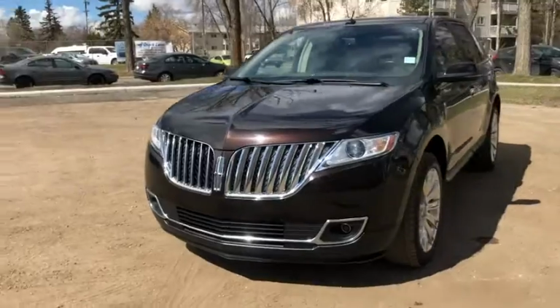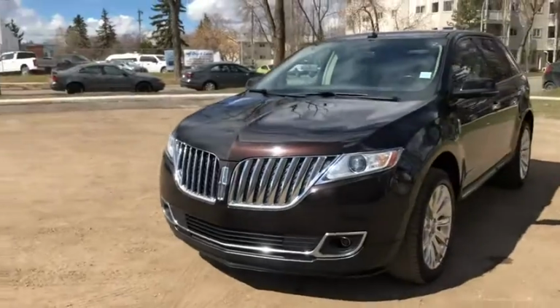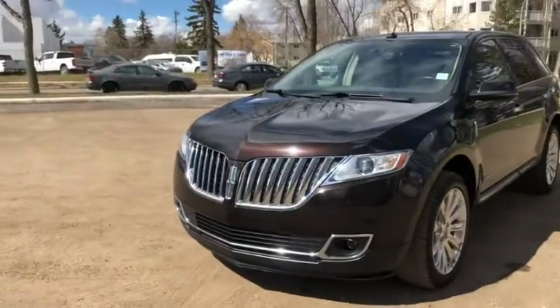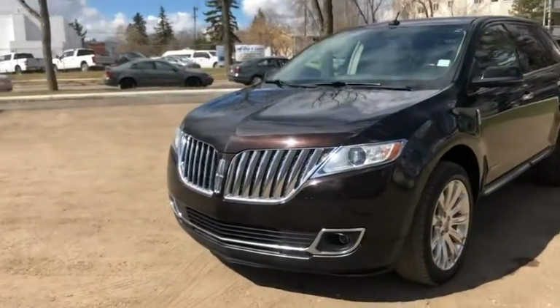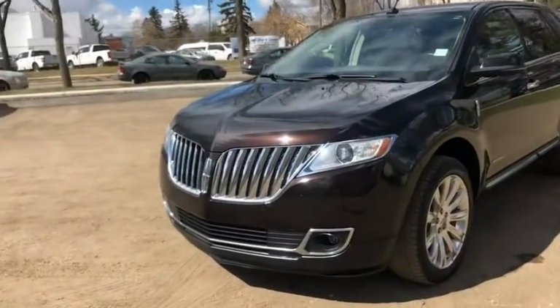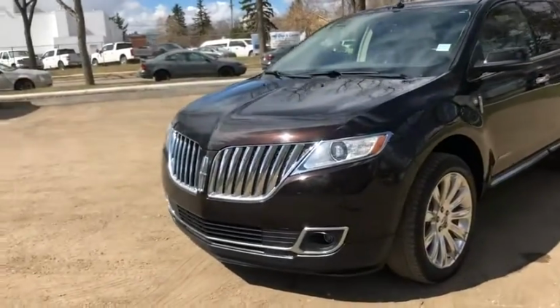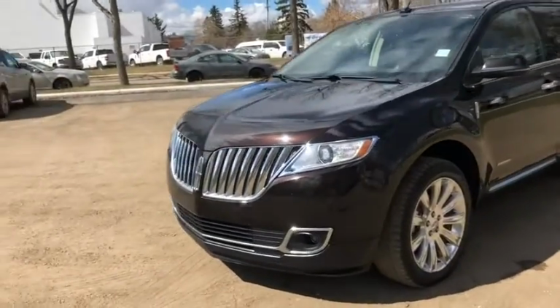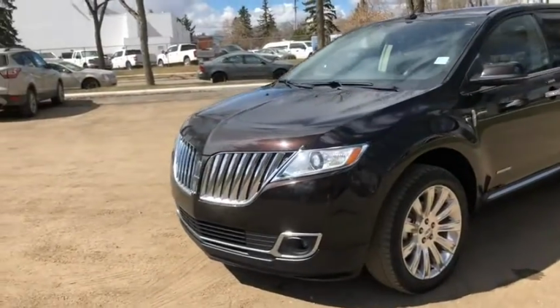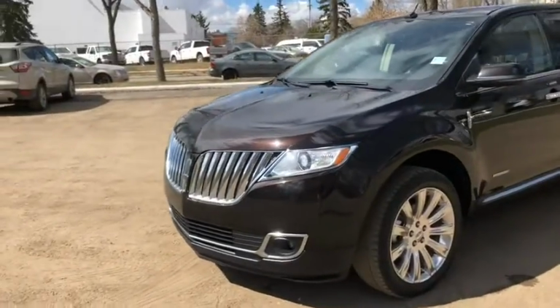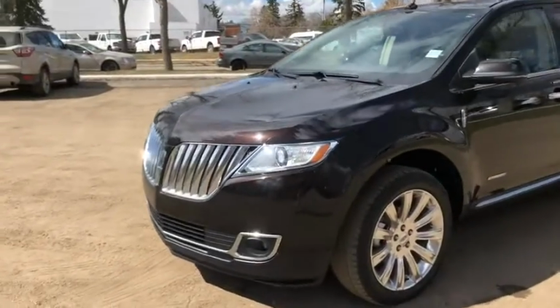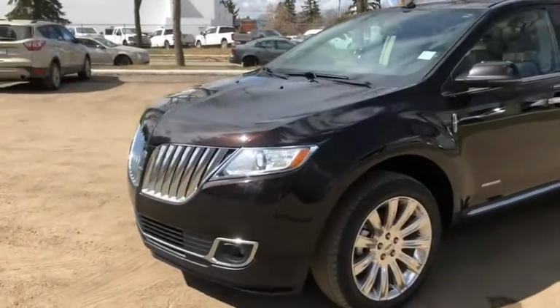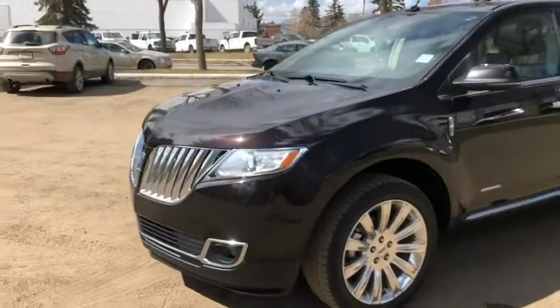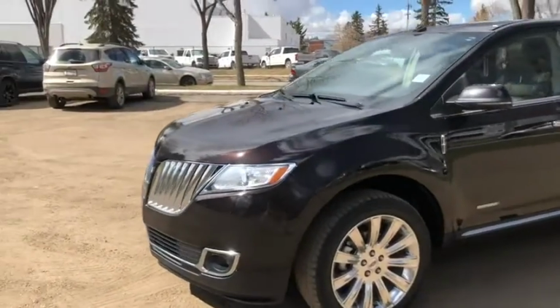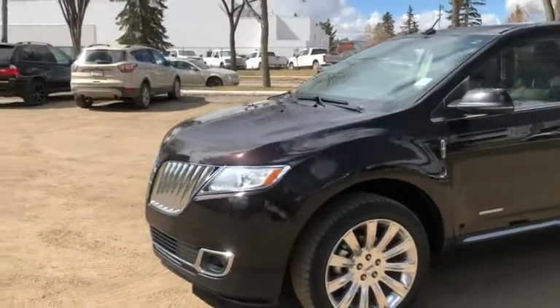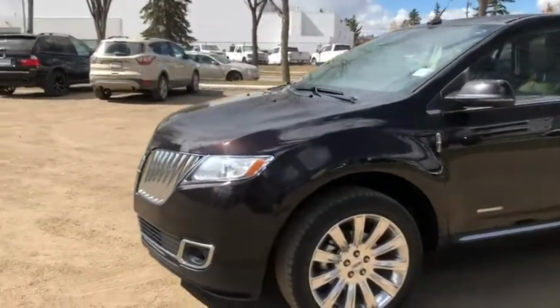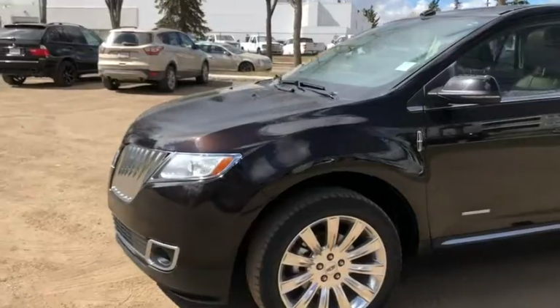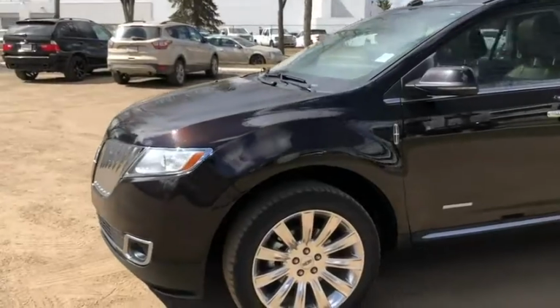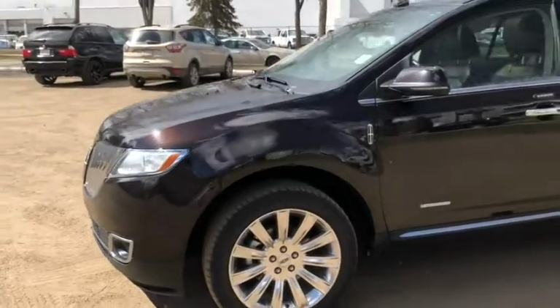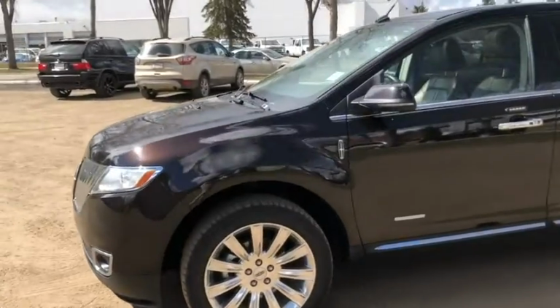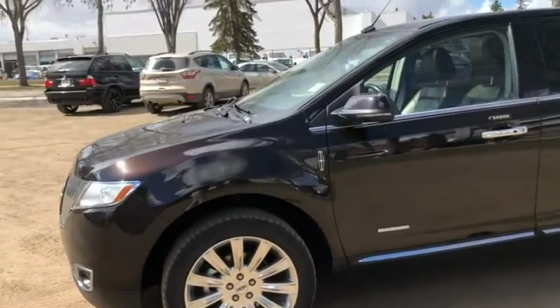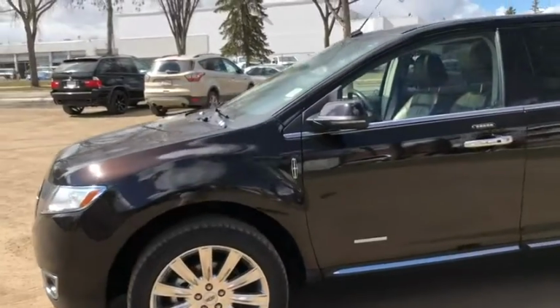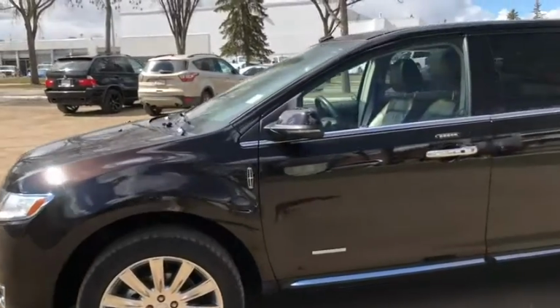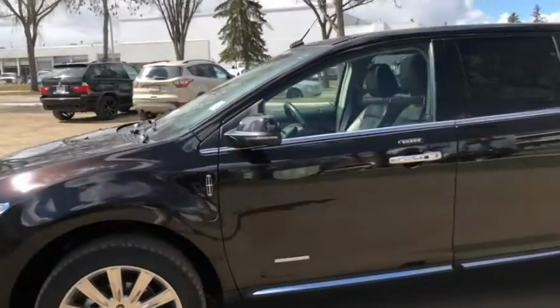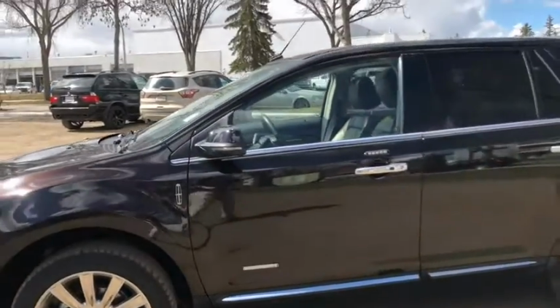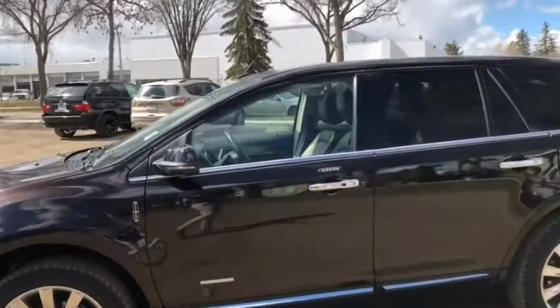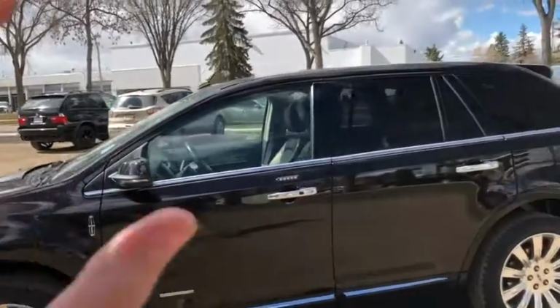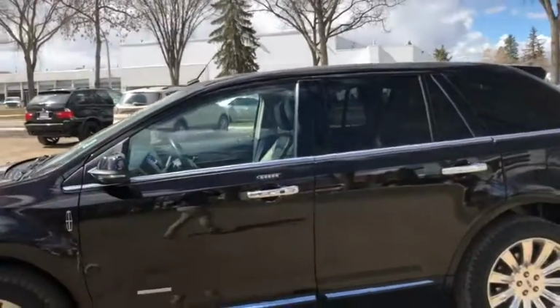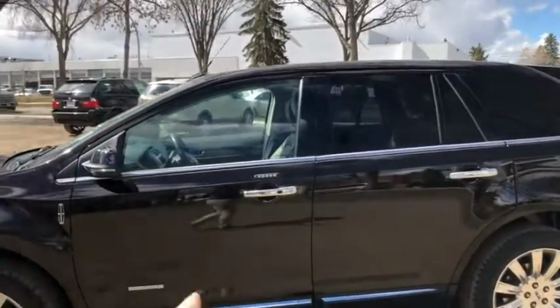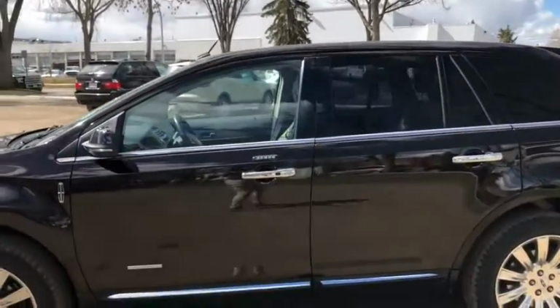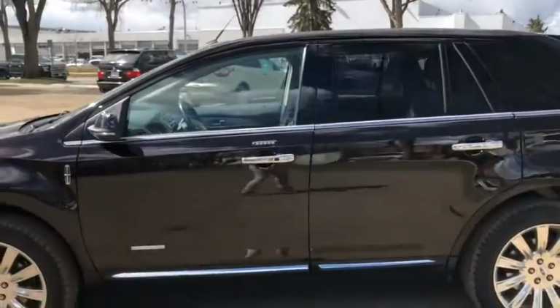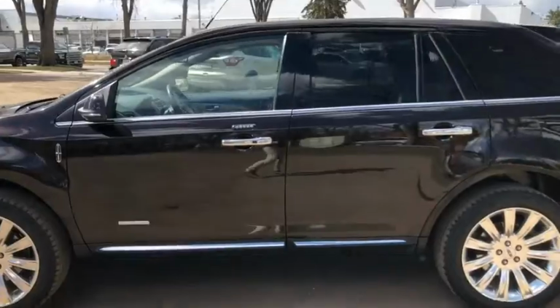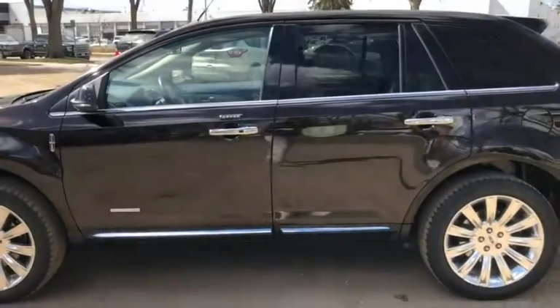On this MKX you'll find chrome on the front grille, you have HID headlamps and you also have fog lights. That chrome does carry through to your wheels as well as accents including the door handles and trim.